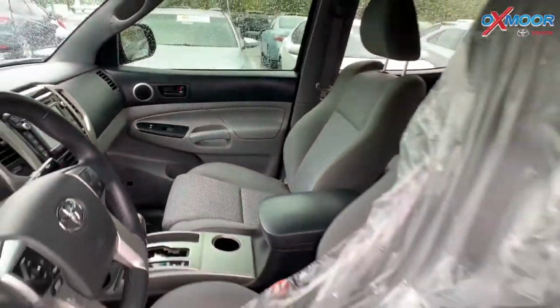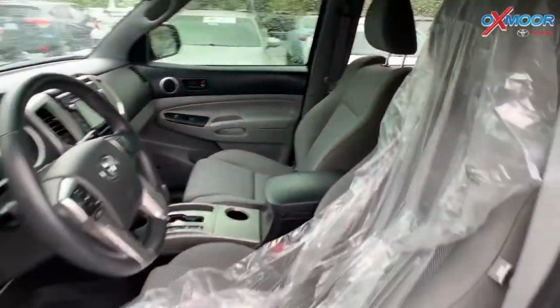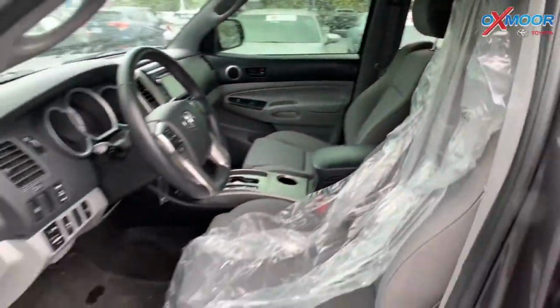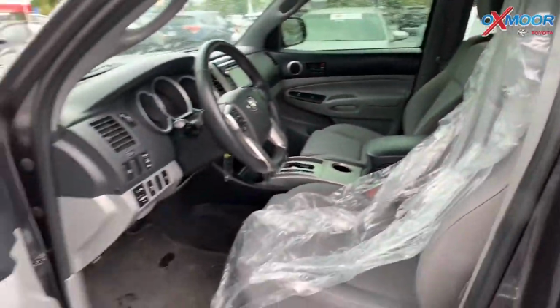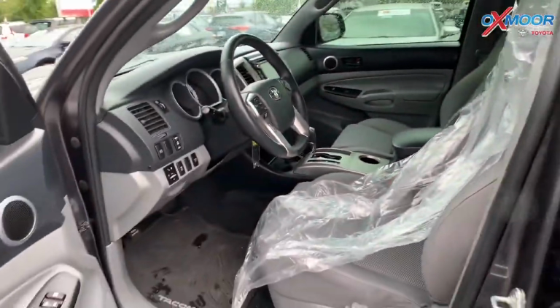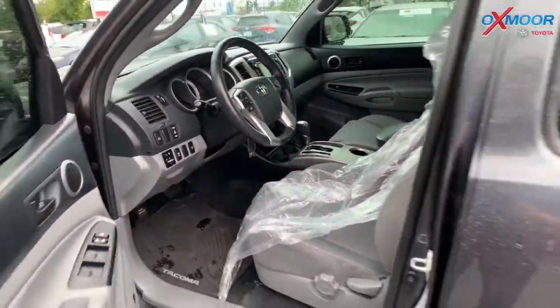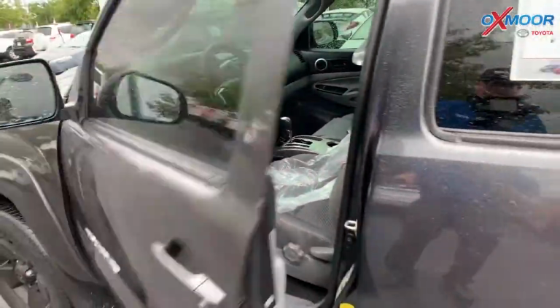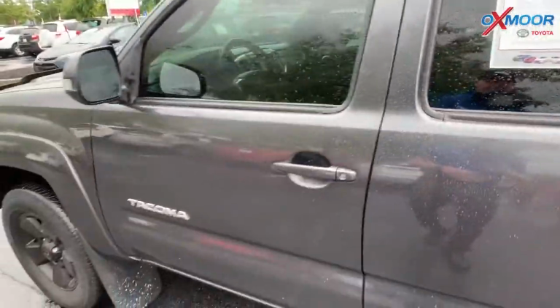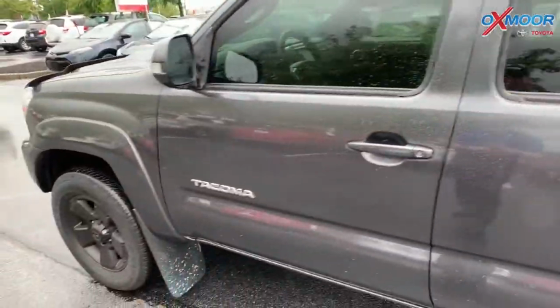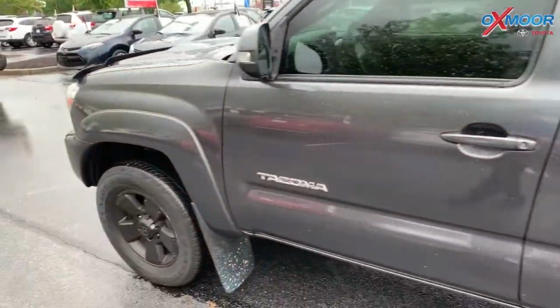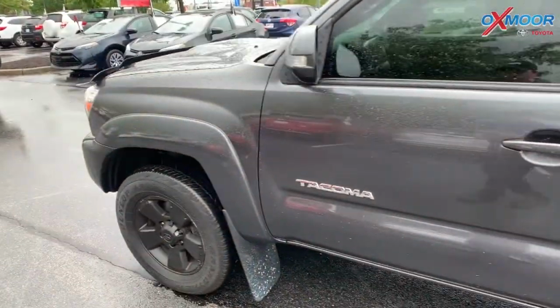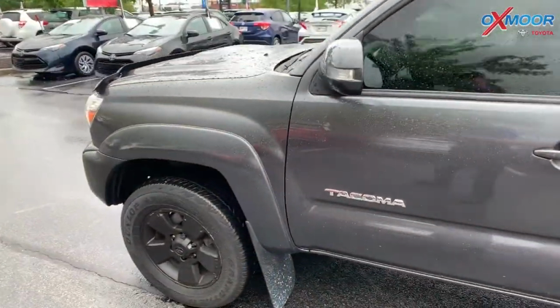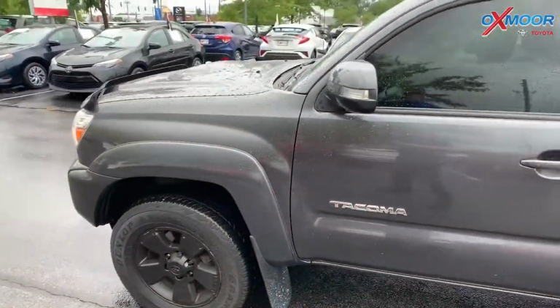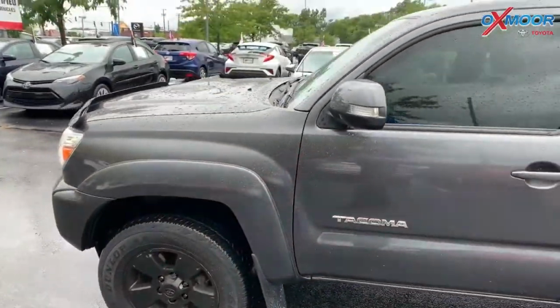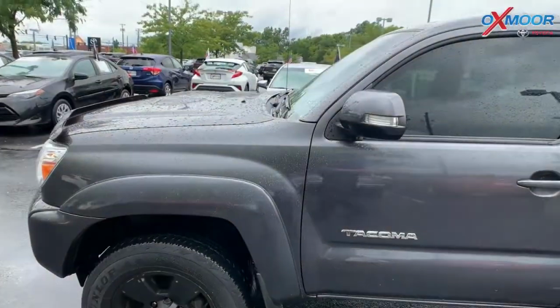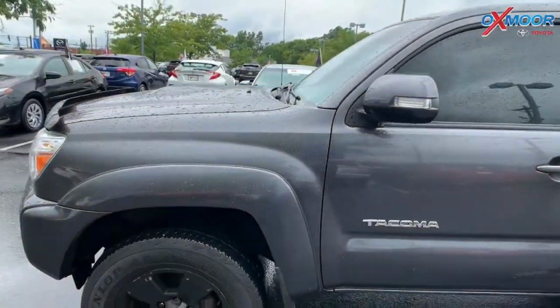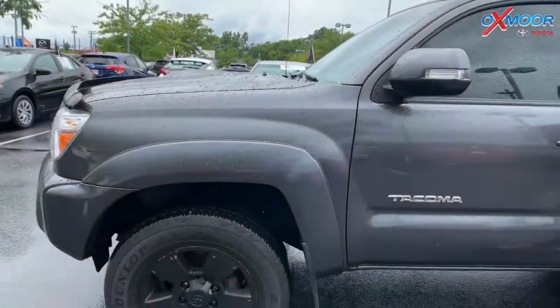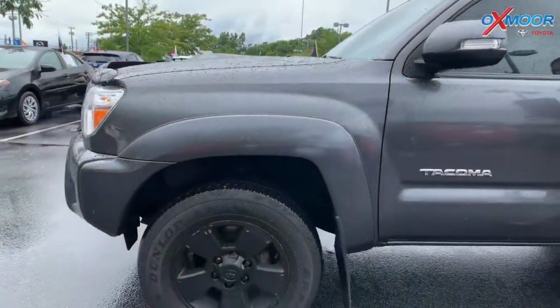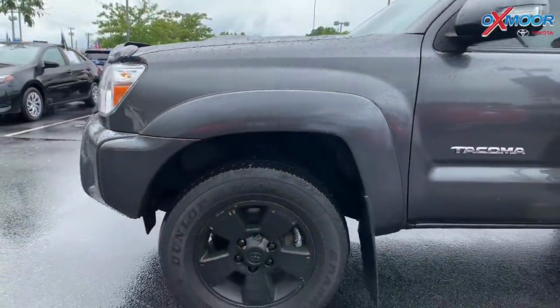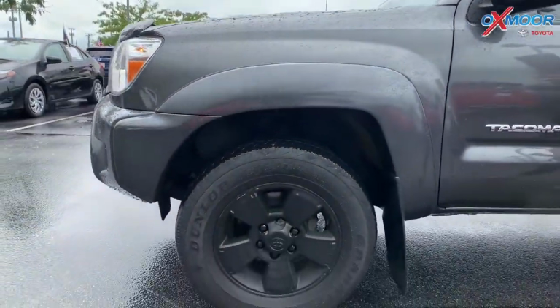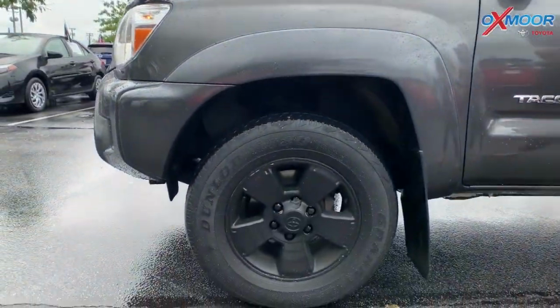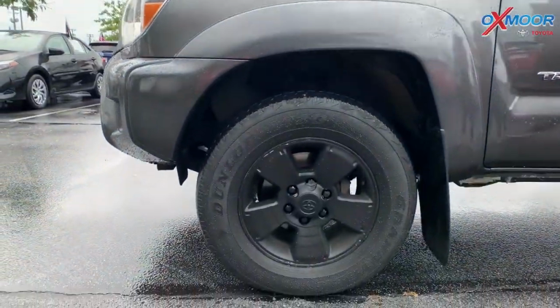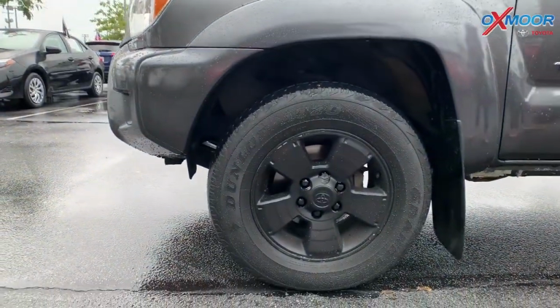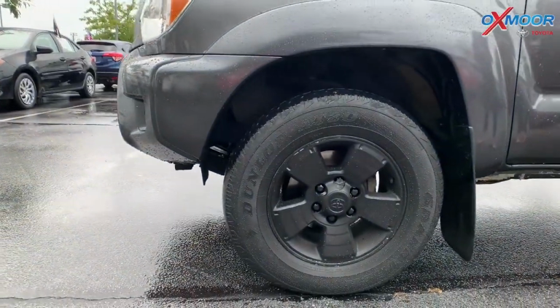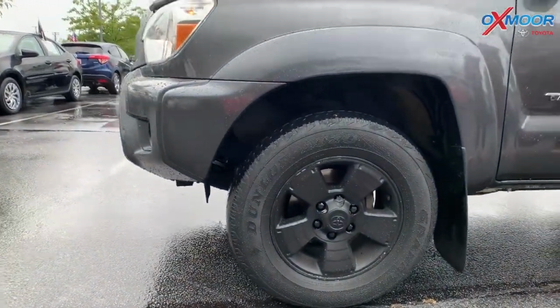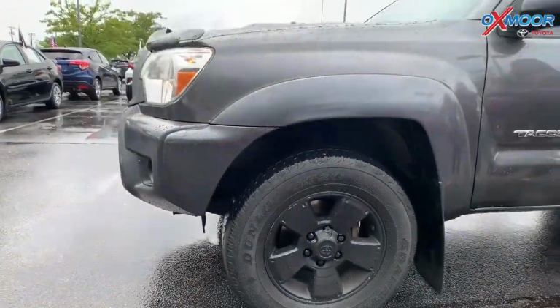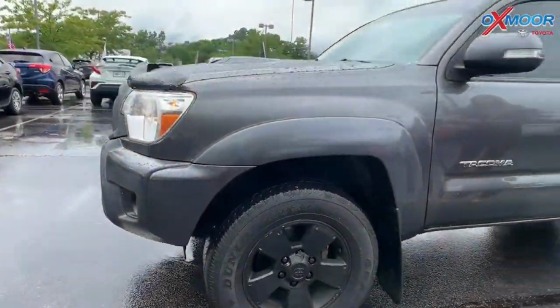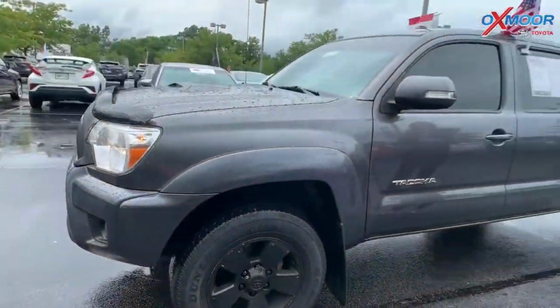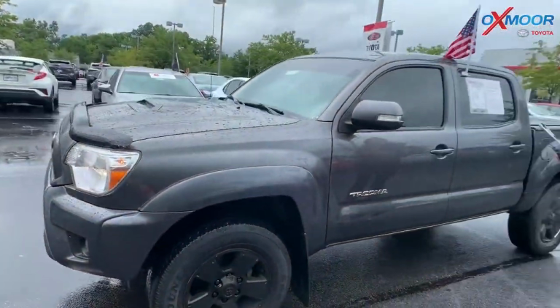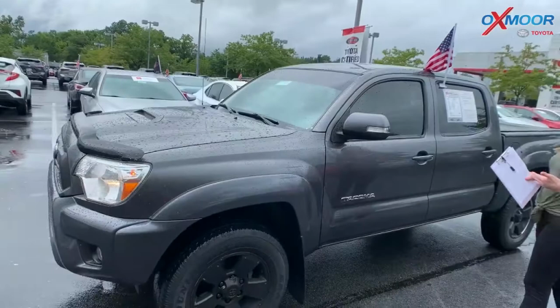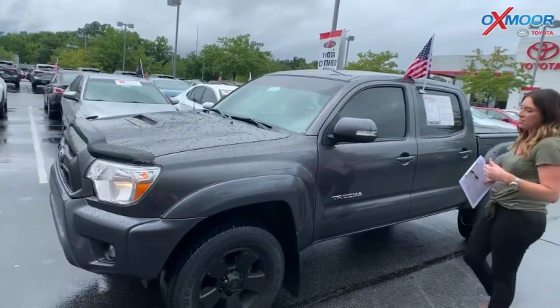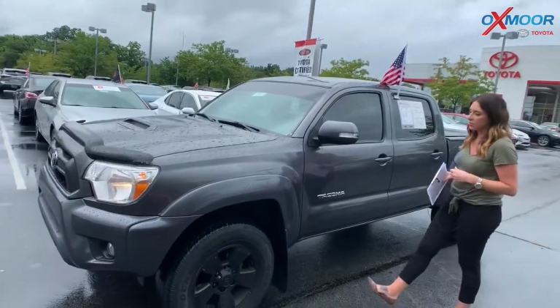The vehicle had one owner with a clean Carfax. The mileage is 61,935. The price is $28,000.